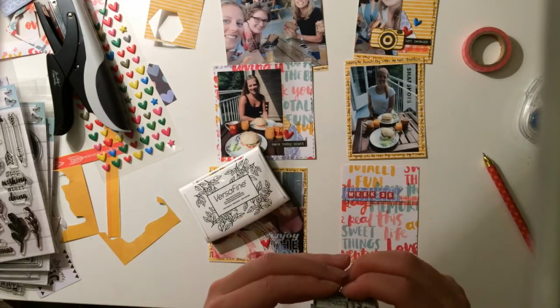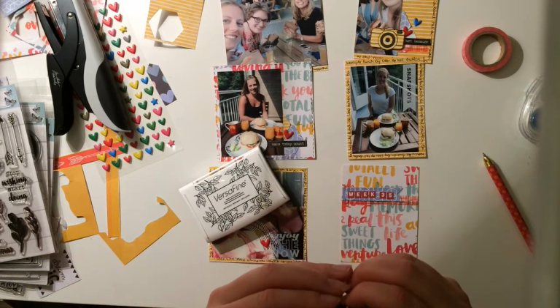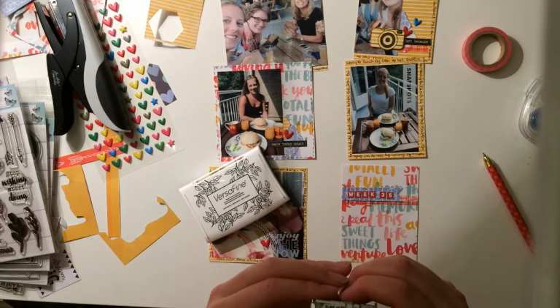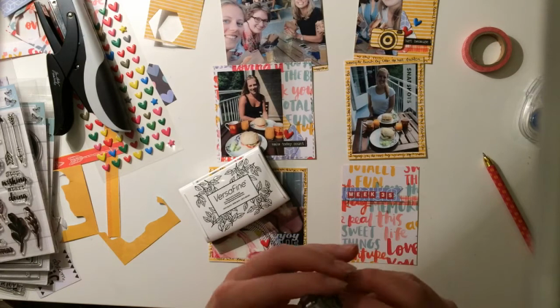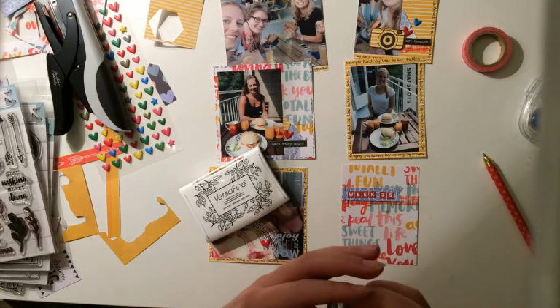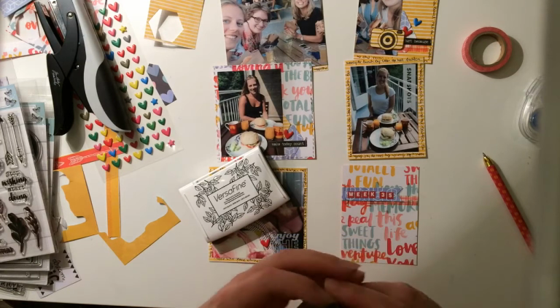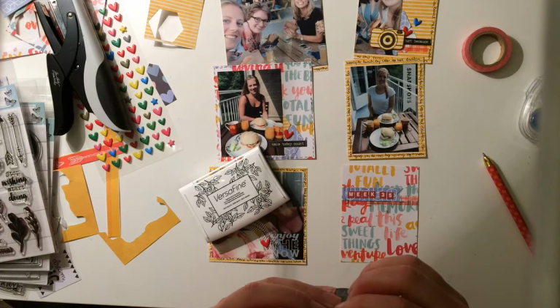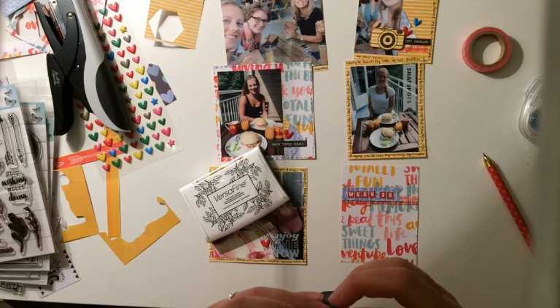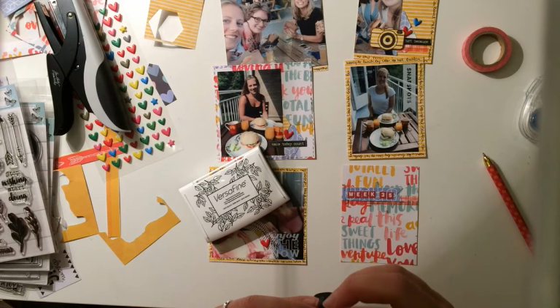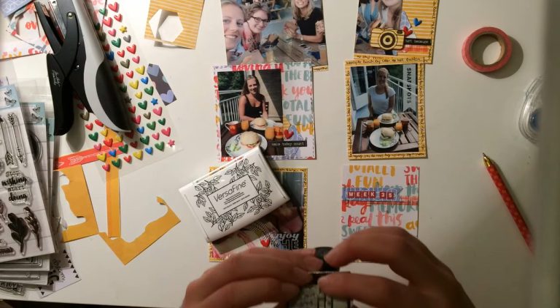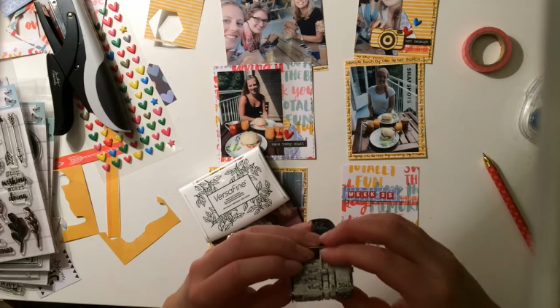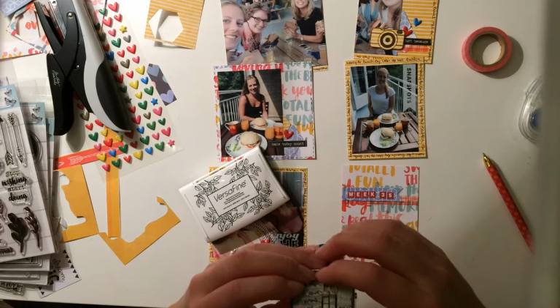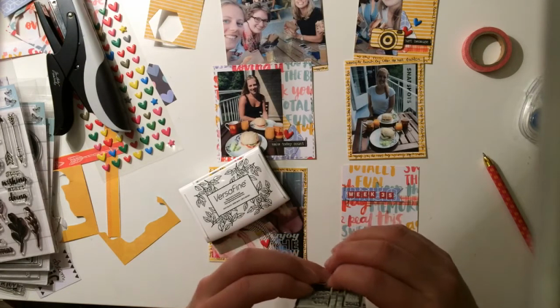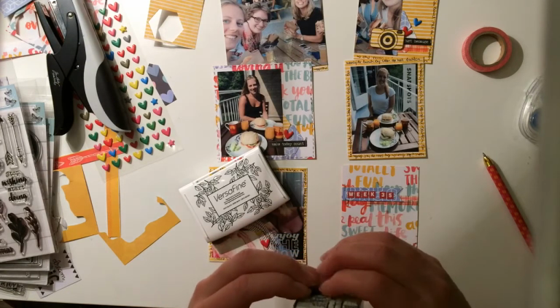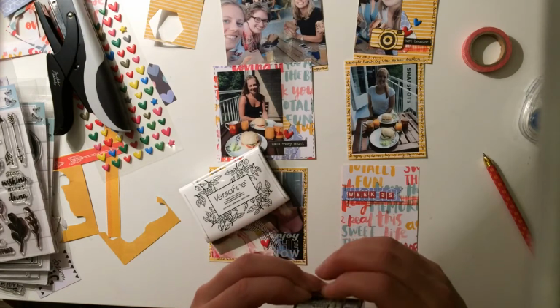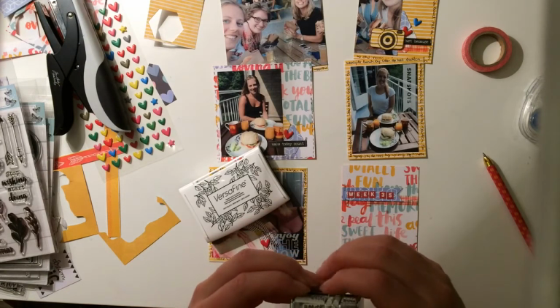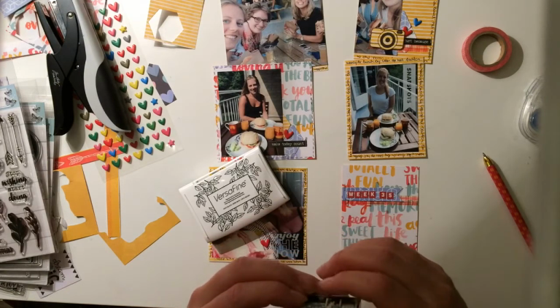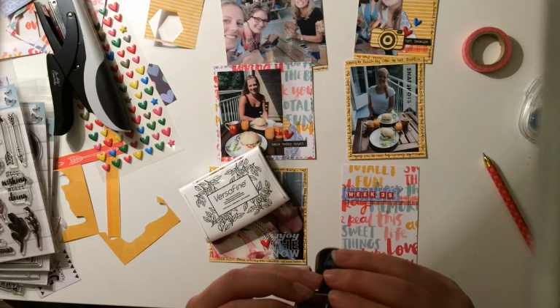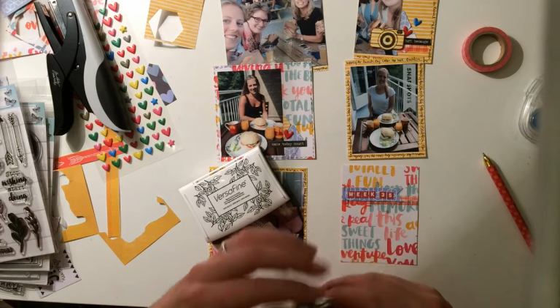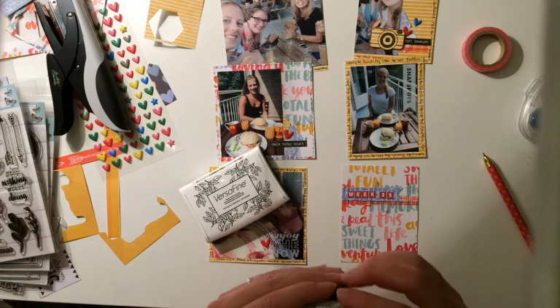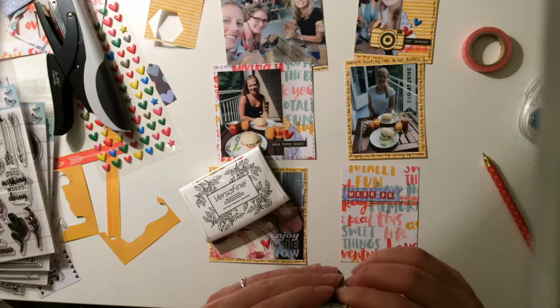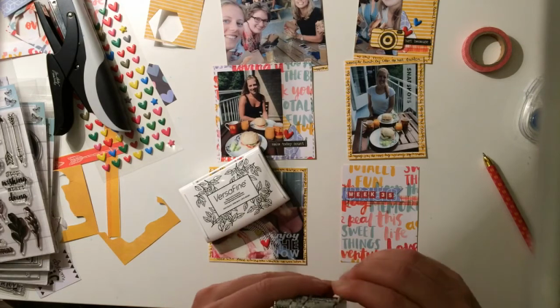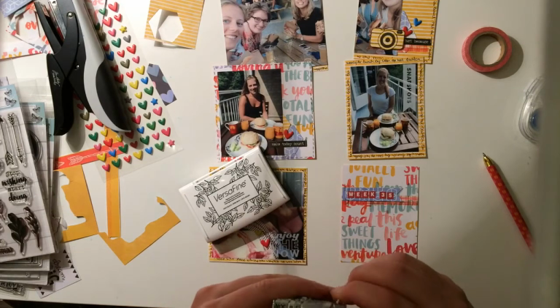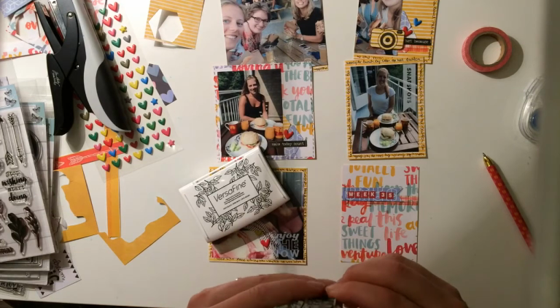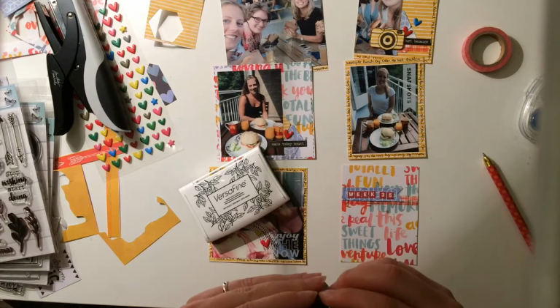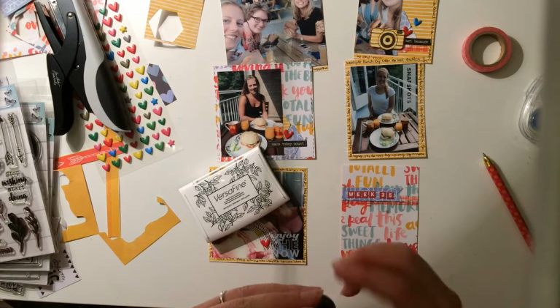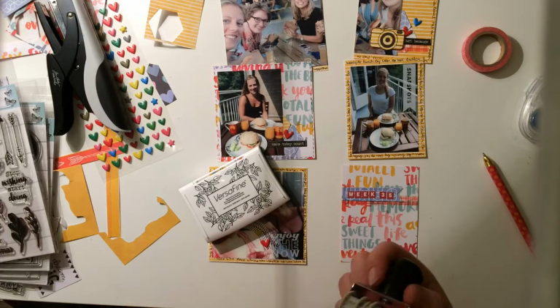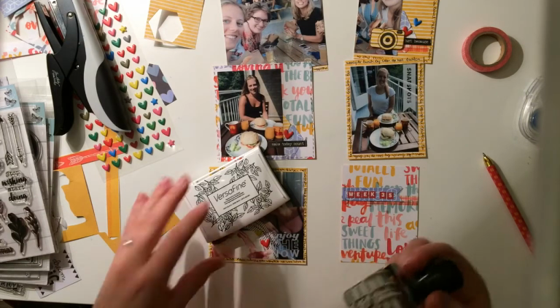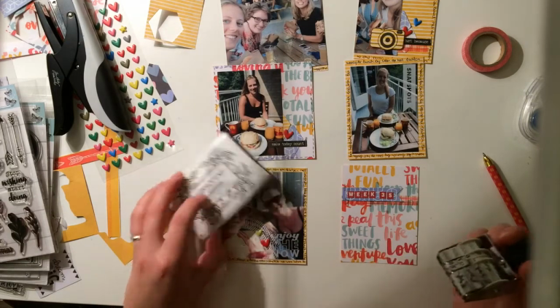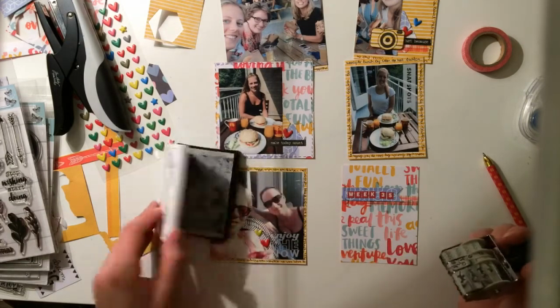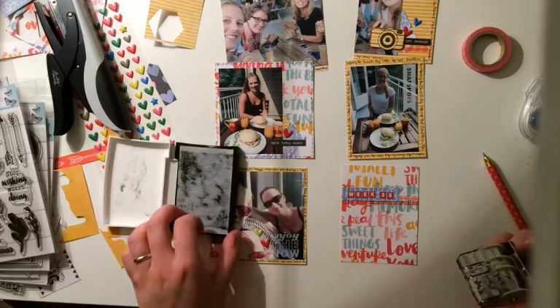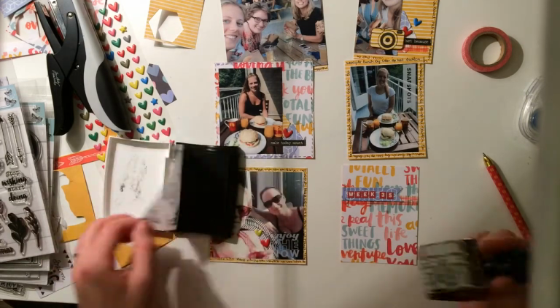Right now I'm using my Heidi Swap date stamp. It's a week, so I have two dates to stamp, and I put a little heart in between.